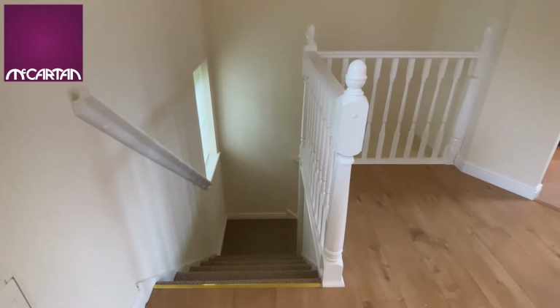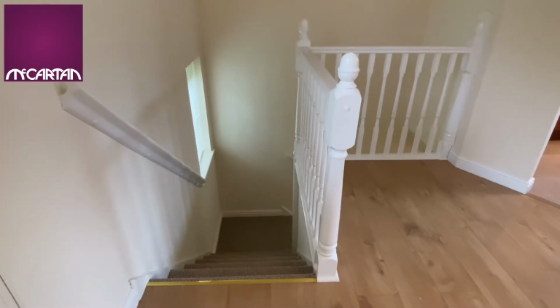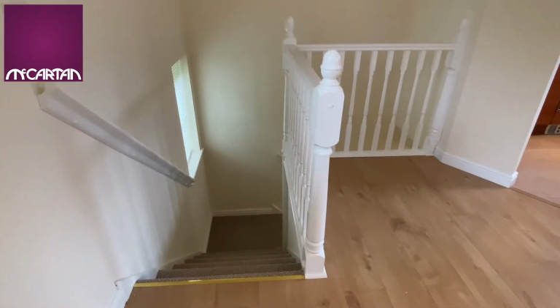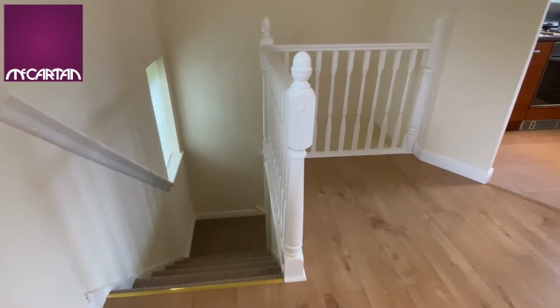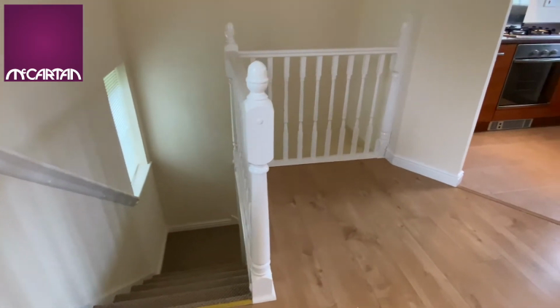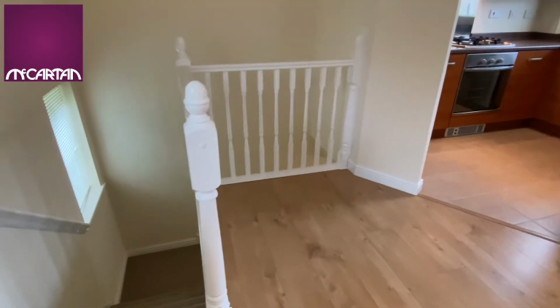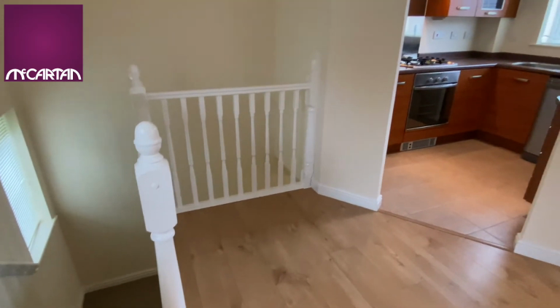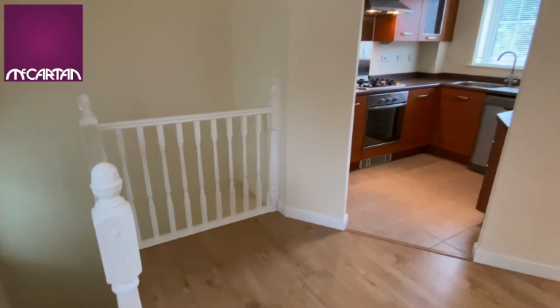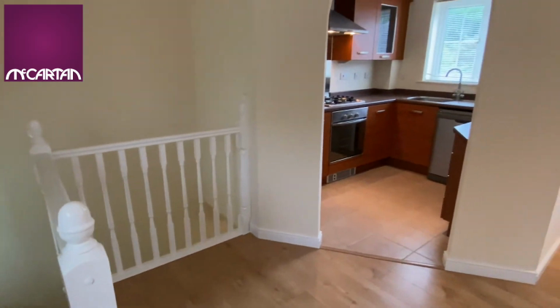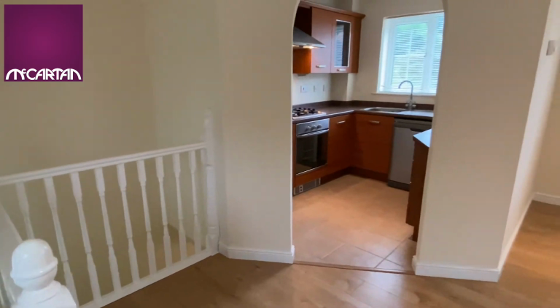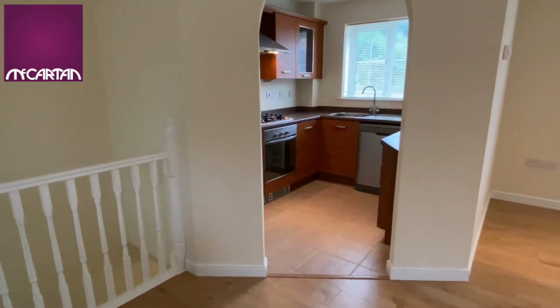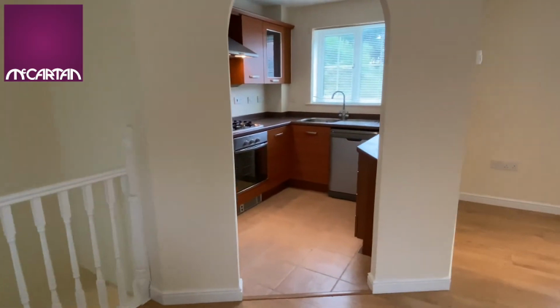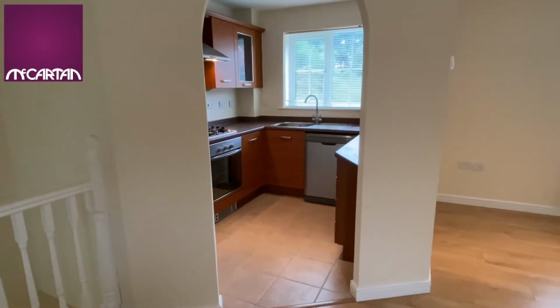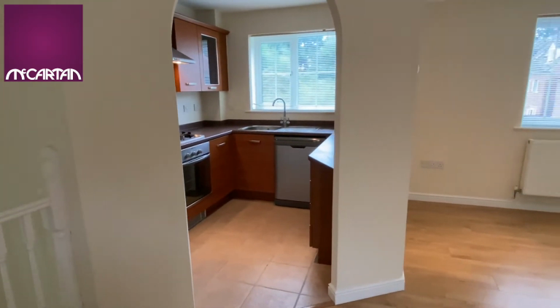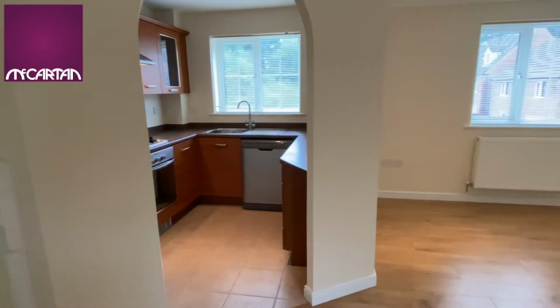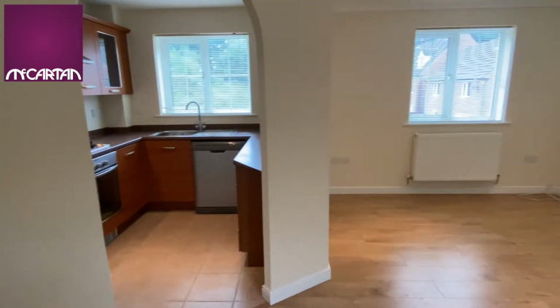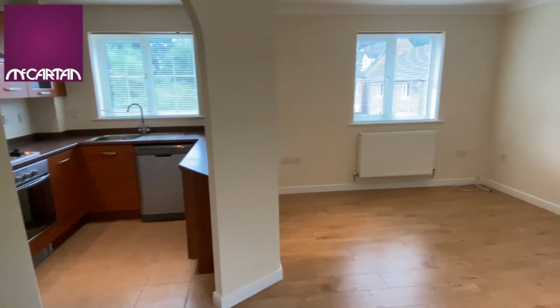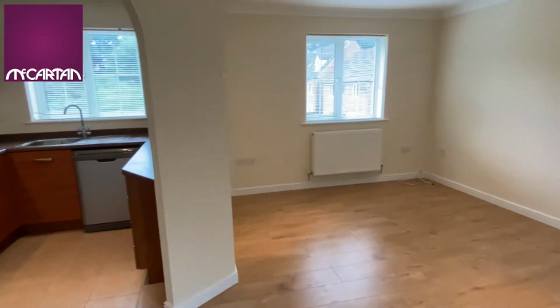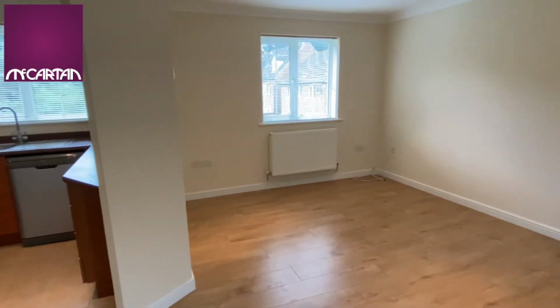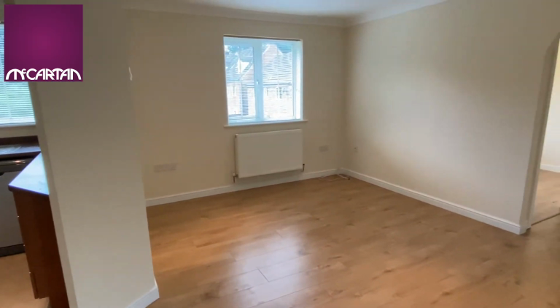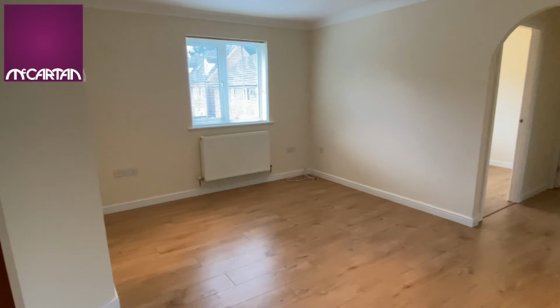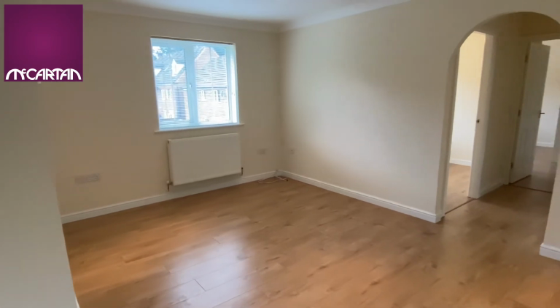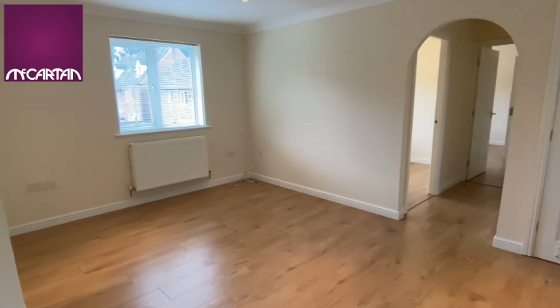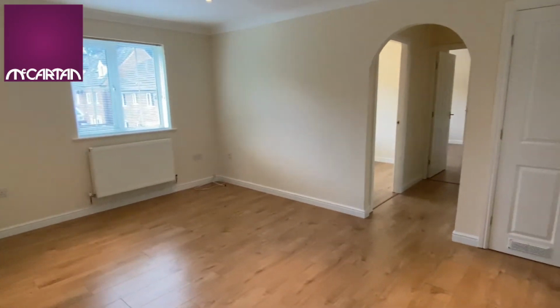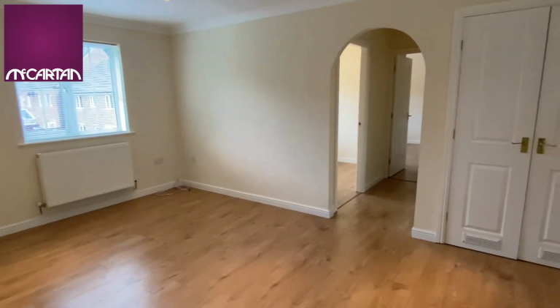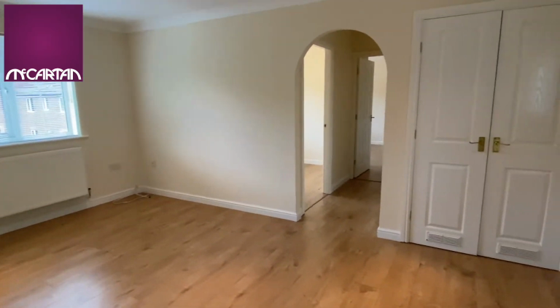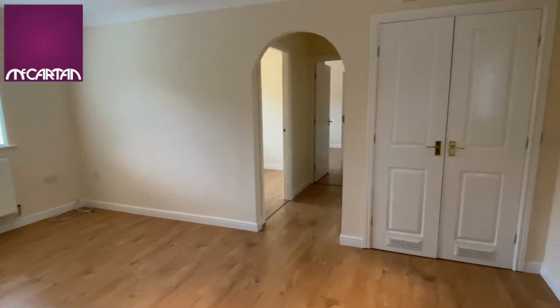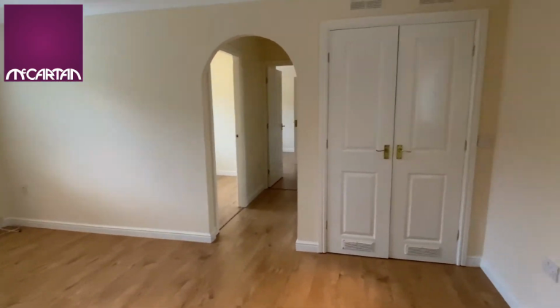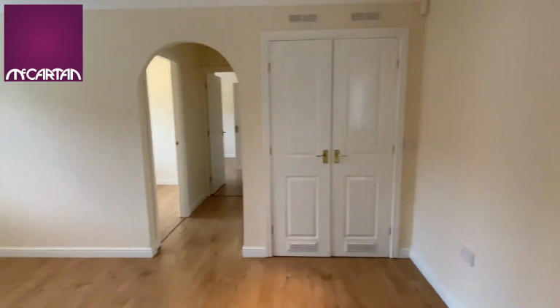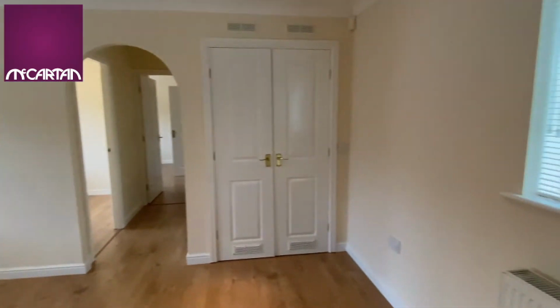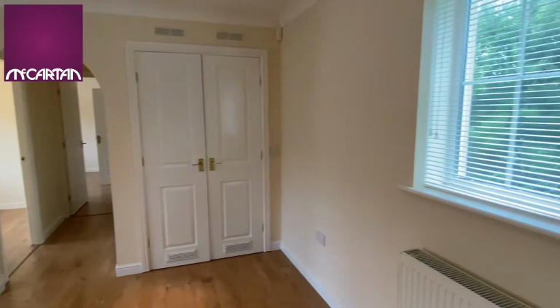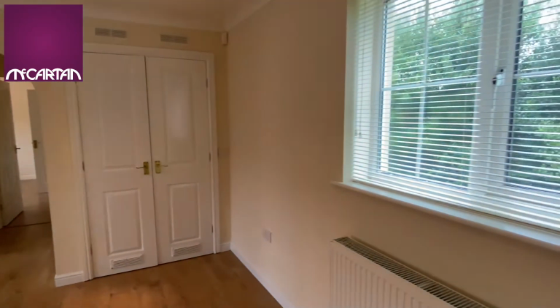When you come up the stairs you get this lovely open-plan living area with the kitchen just off to the side. It's a nice big room which has windows front and rear which lets in plenty of light.